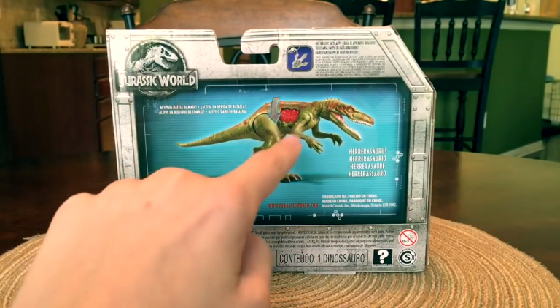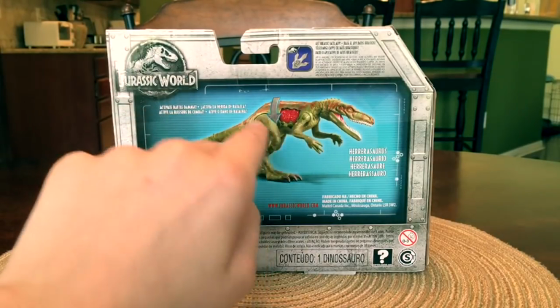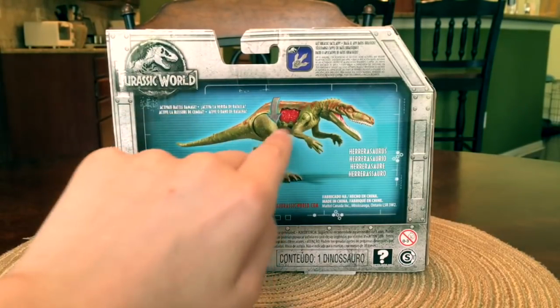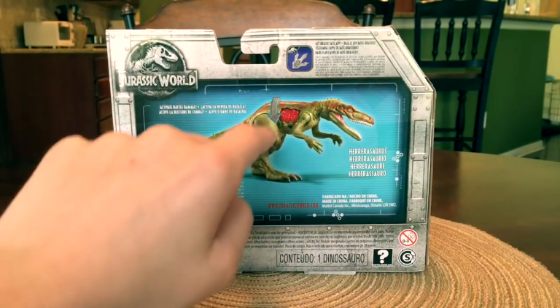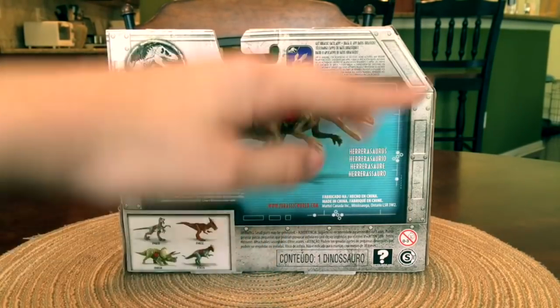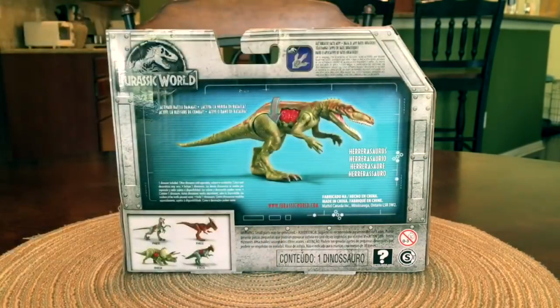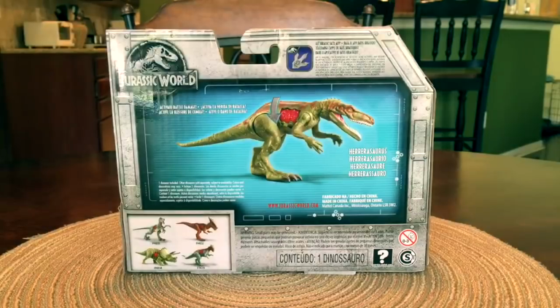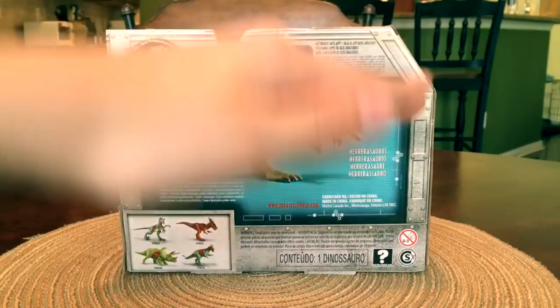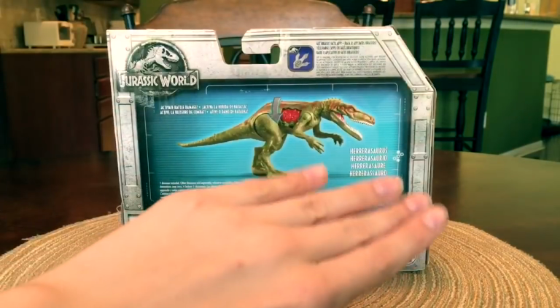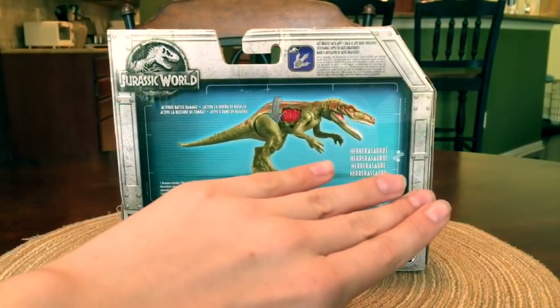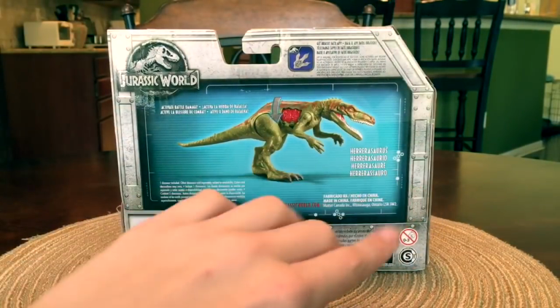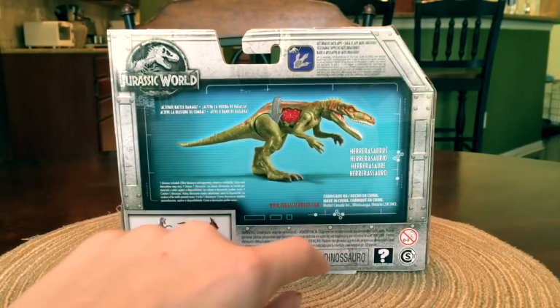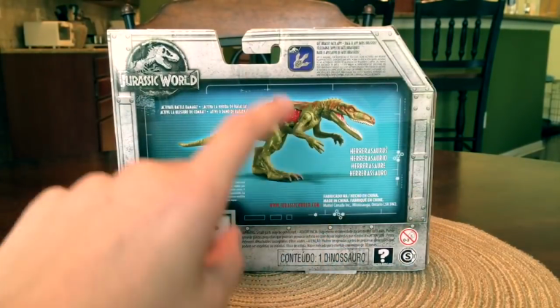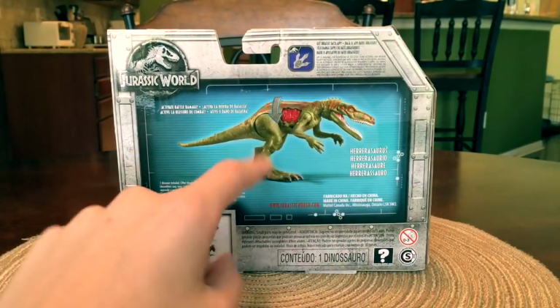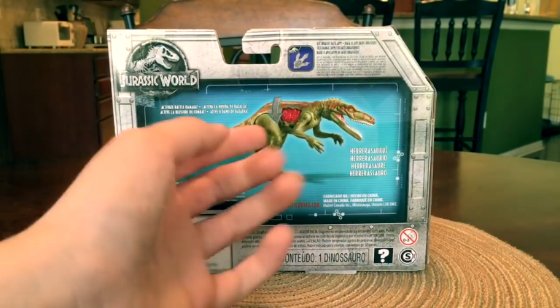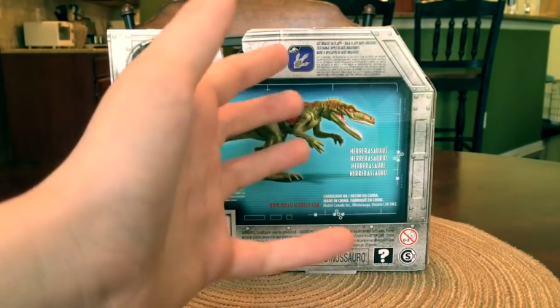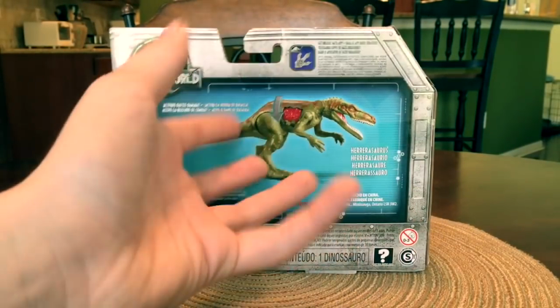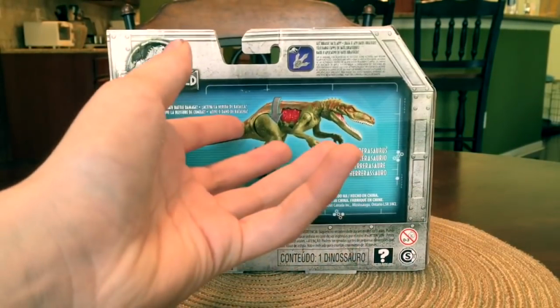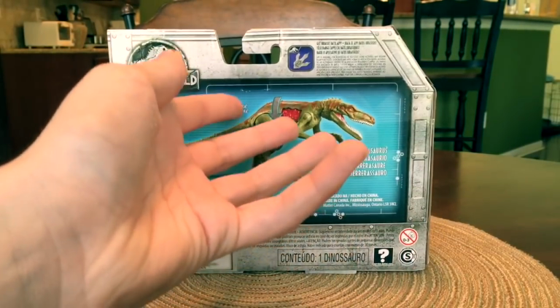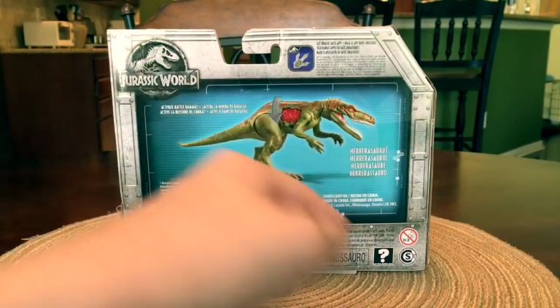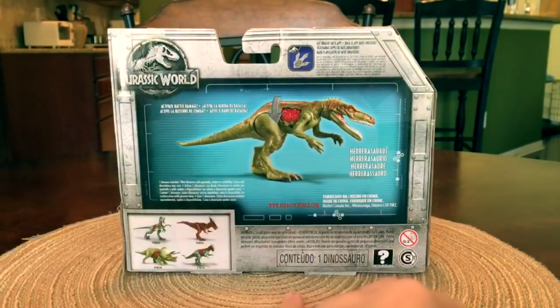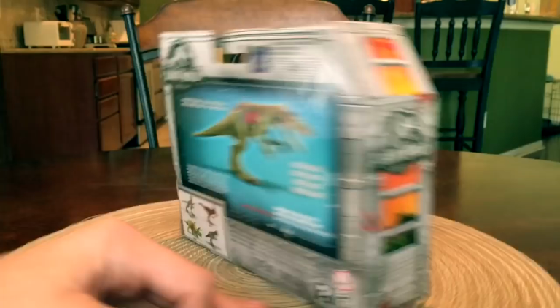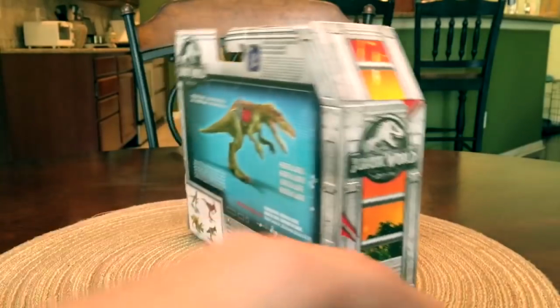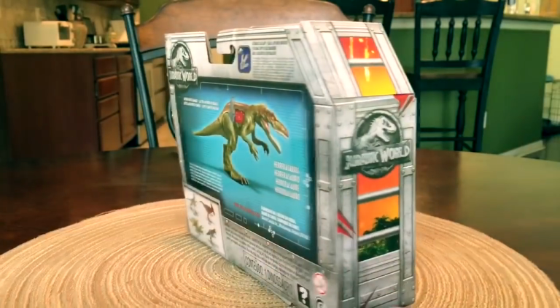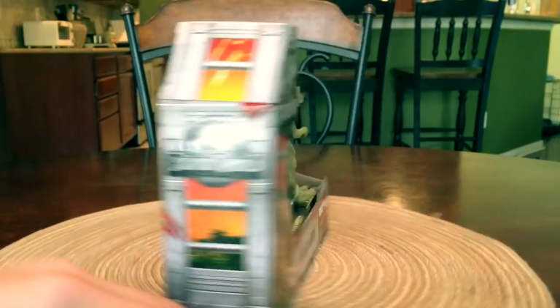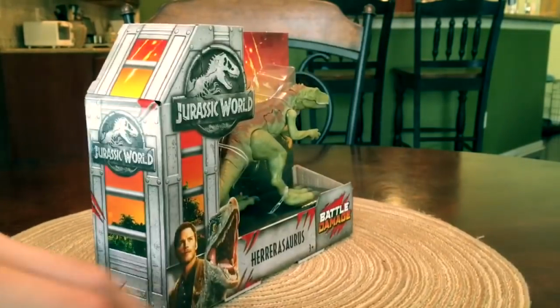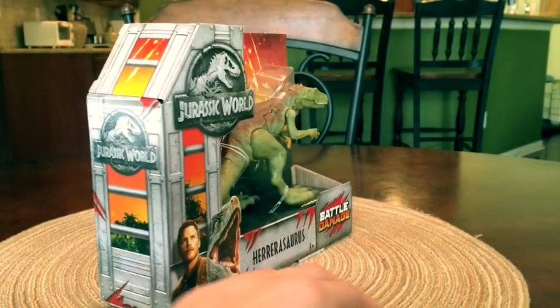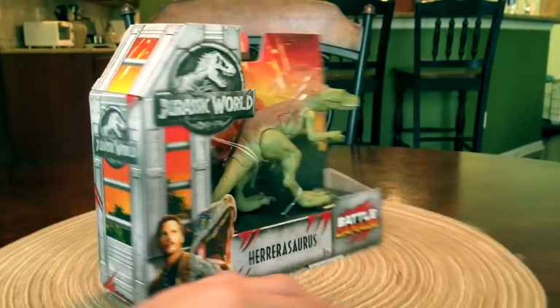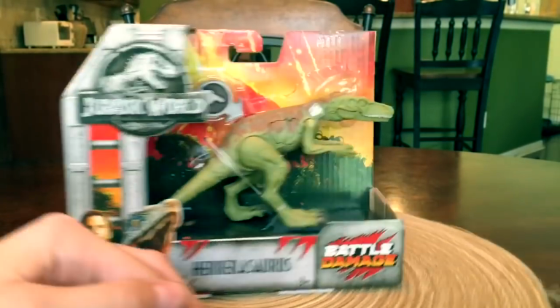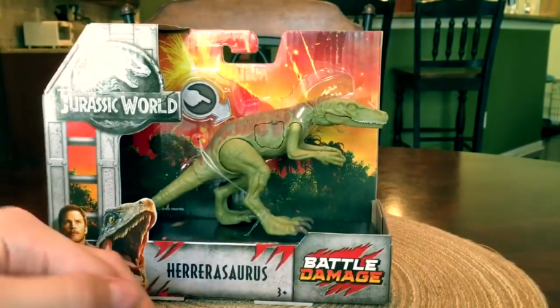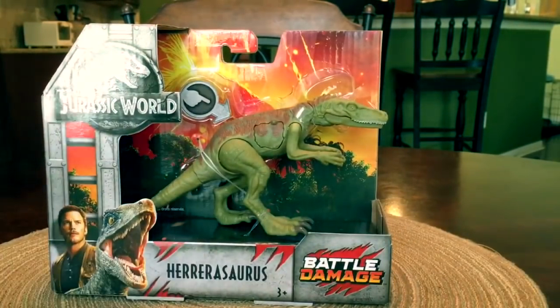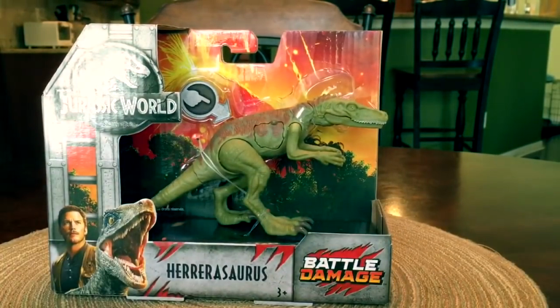So you kind of press it and this door slides open and then it reveals flesh and stuff. Anyways, we're going to take this guy out of the box.